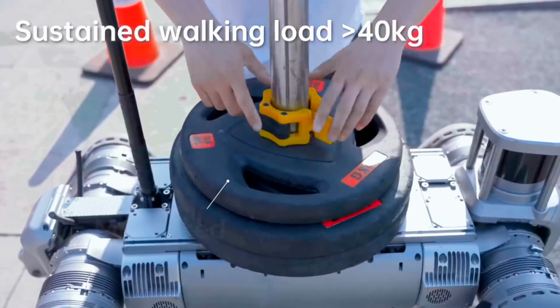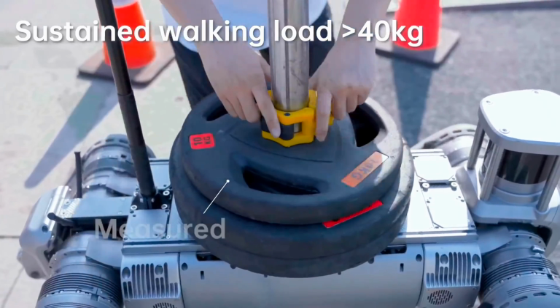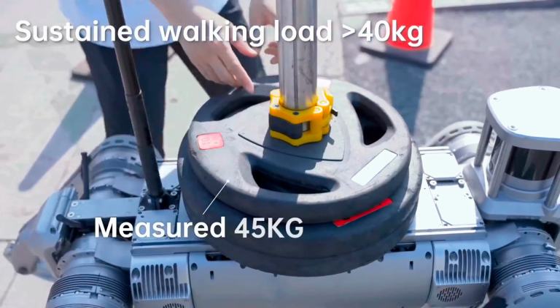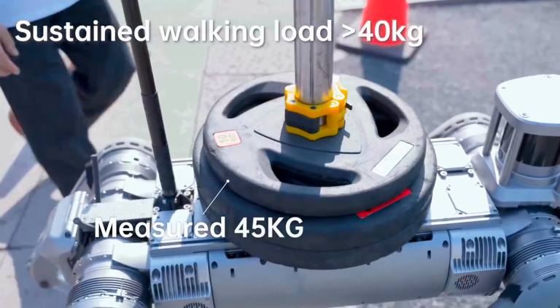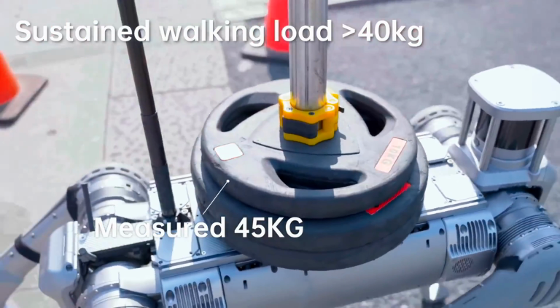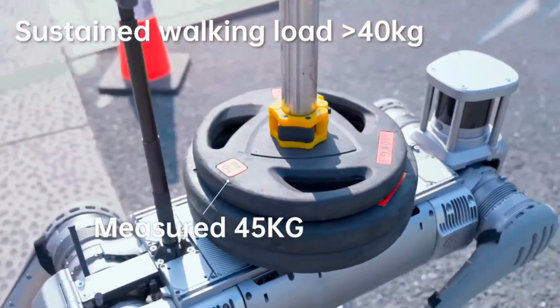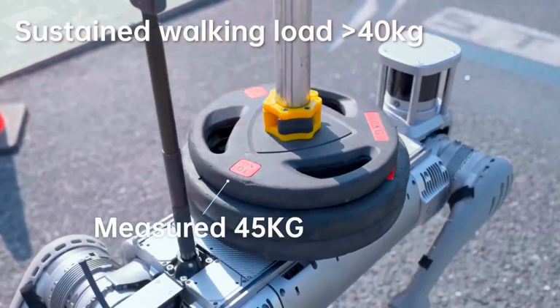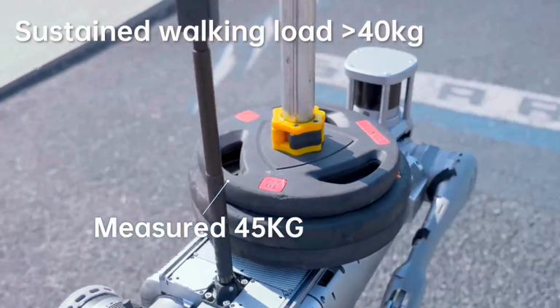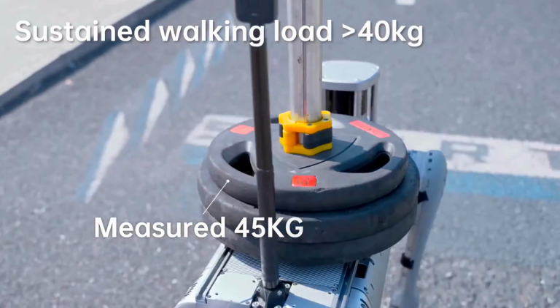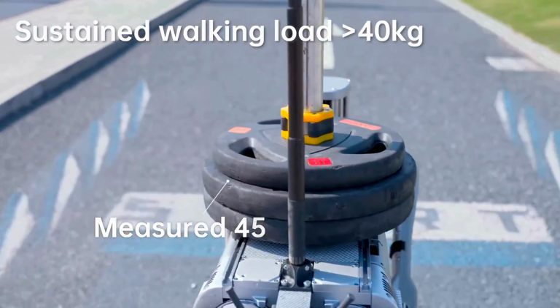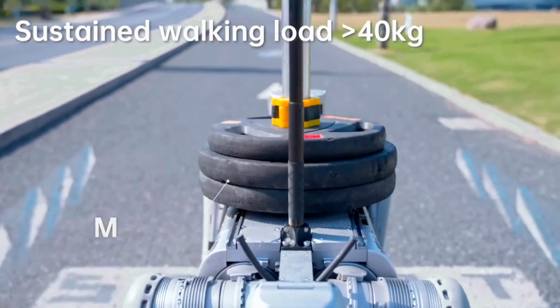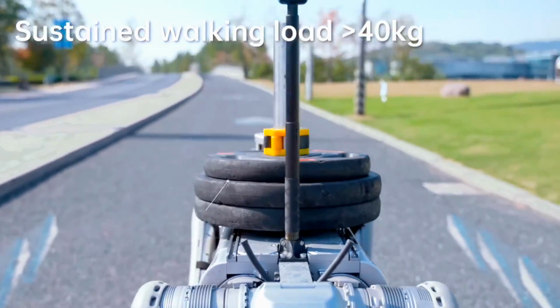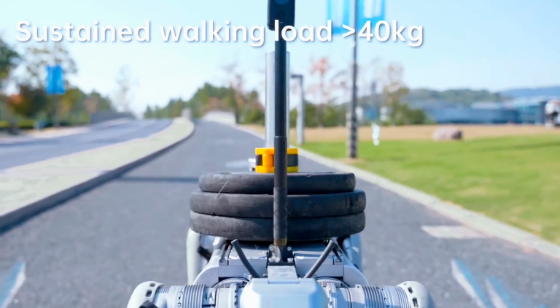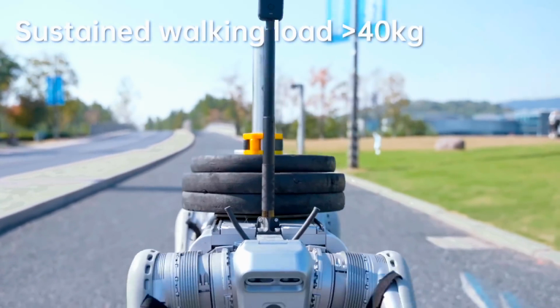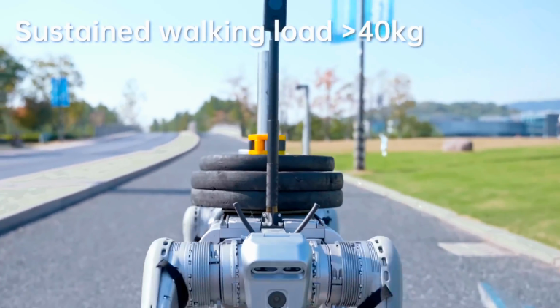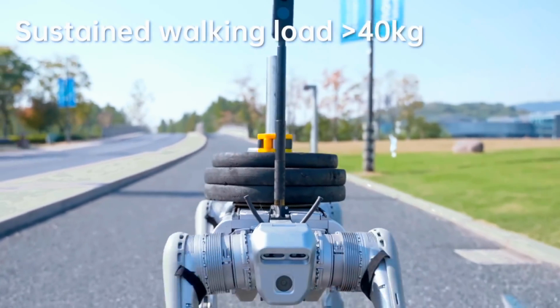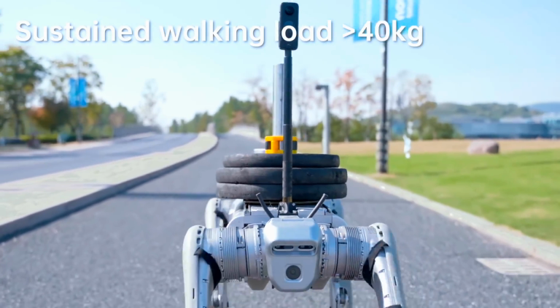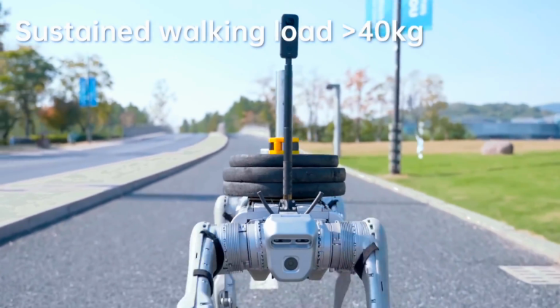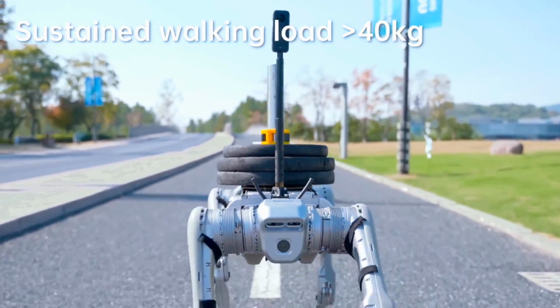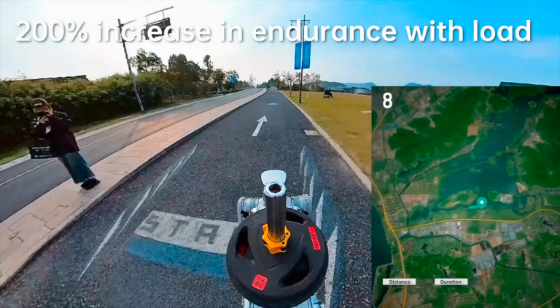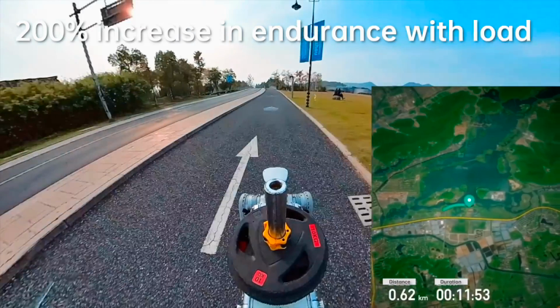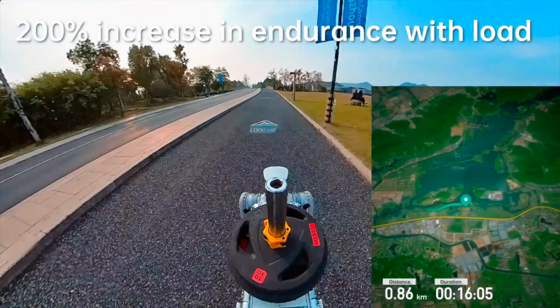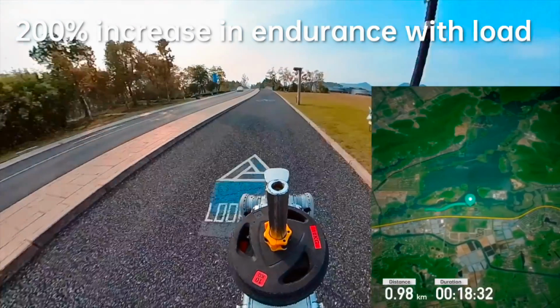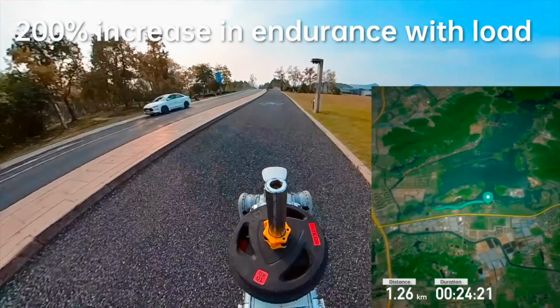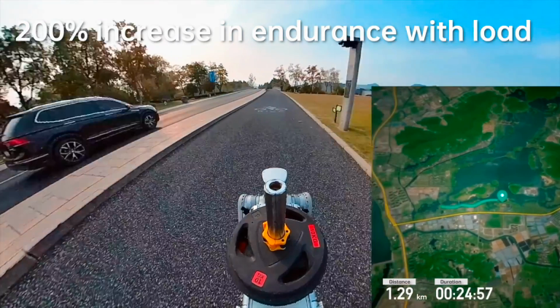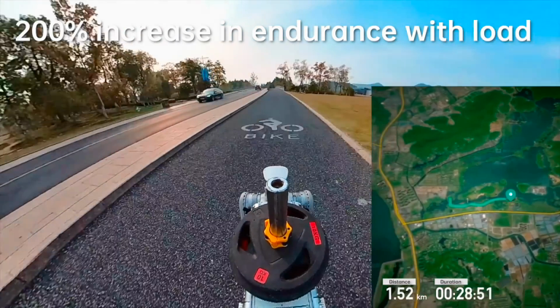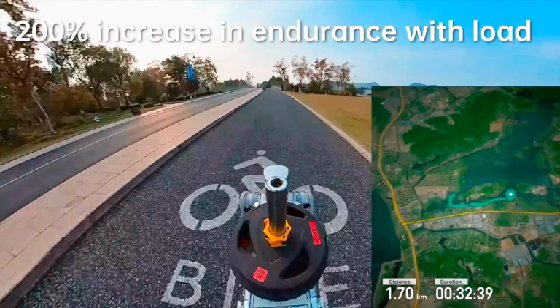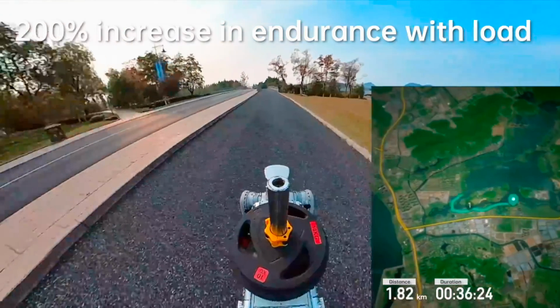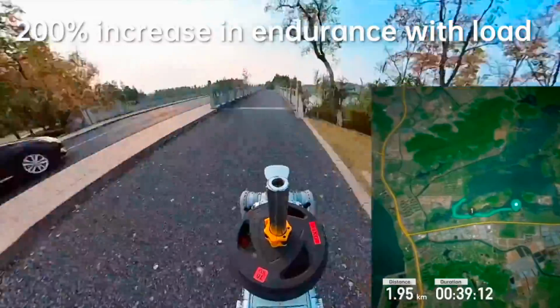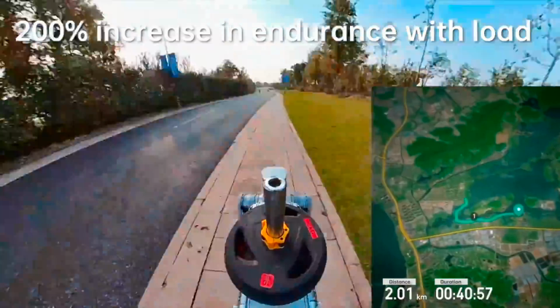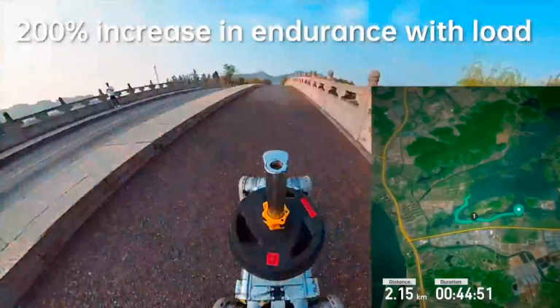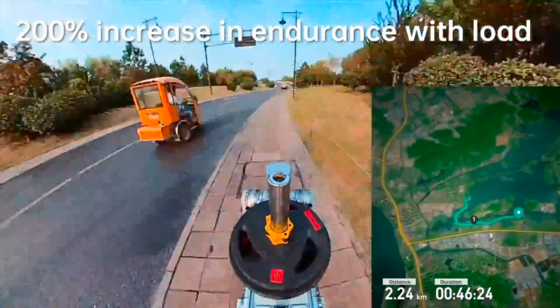Additionally, whereas the B1 can carry a load of up to 20 kg when walking, the B2 can manage 40 kg, and is capable of supporting up to 120 kg when standing still.